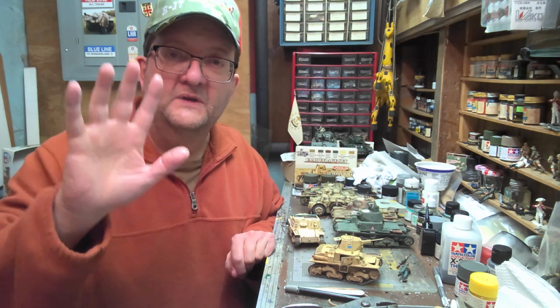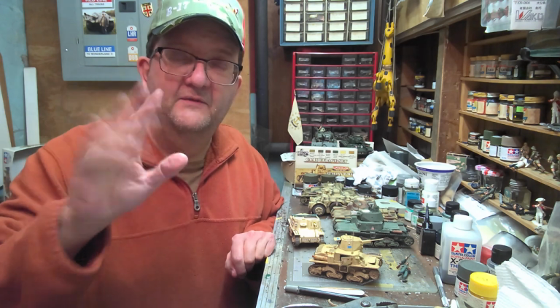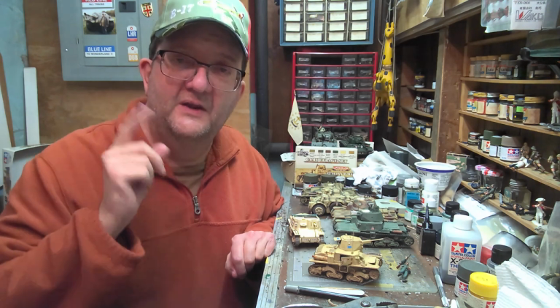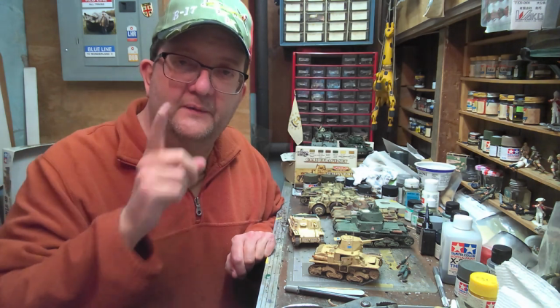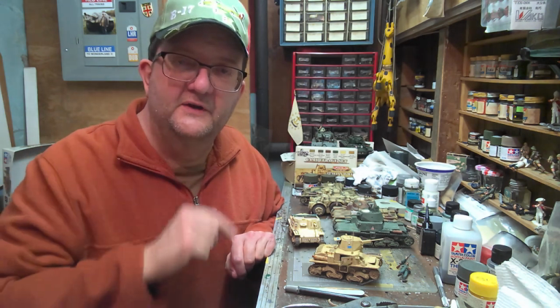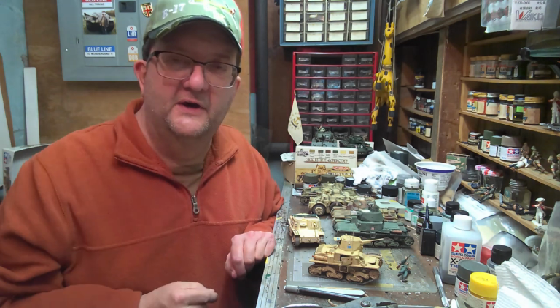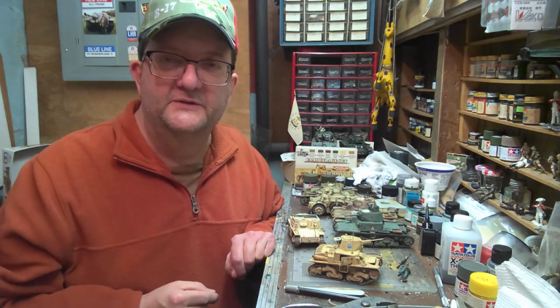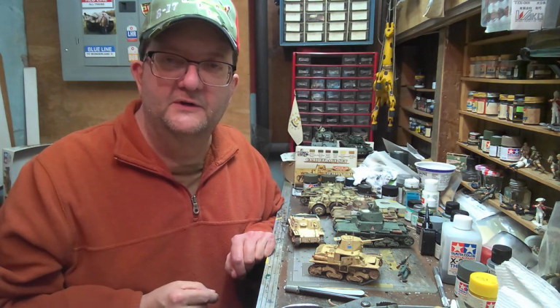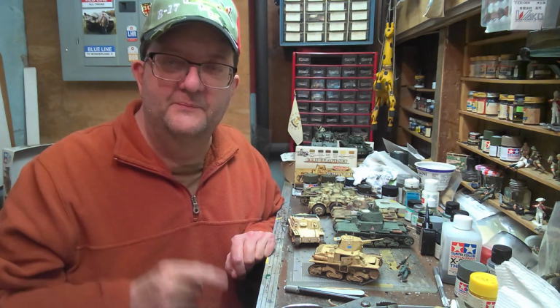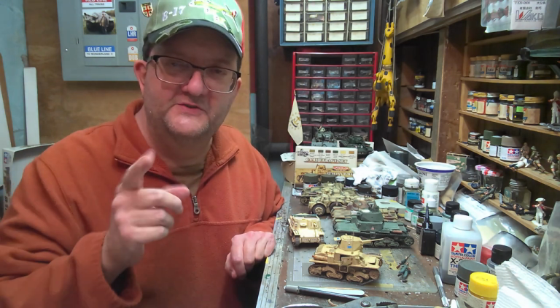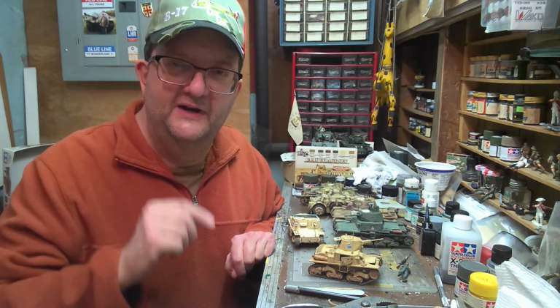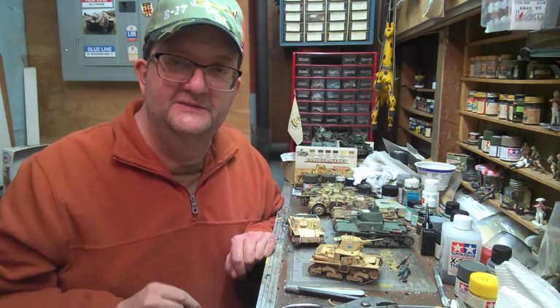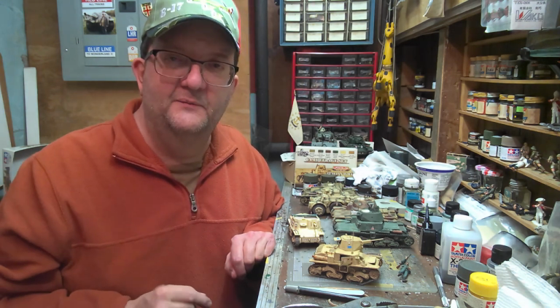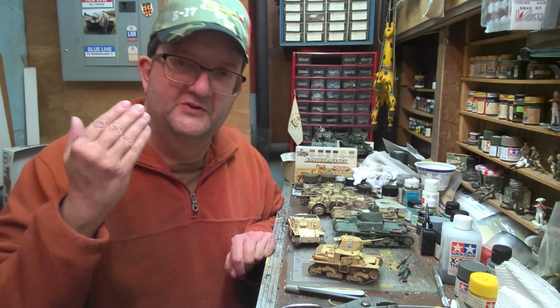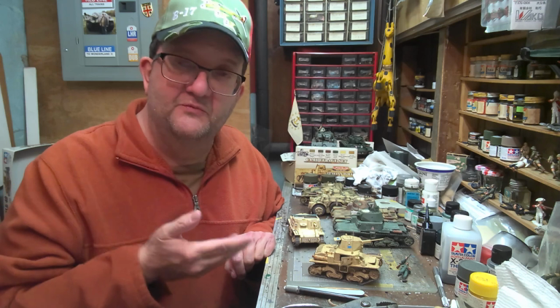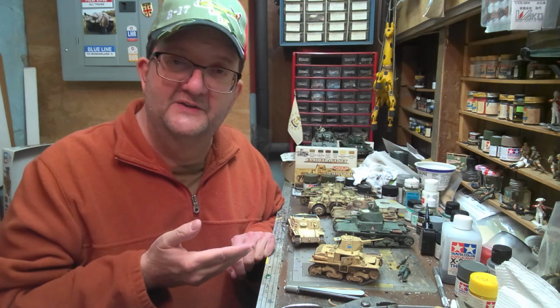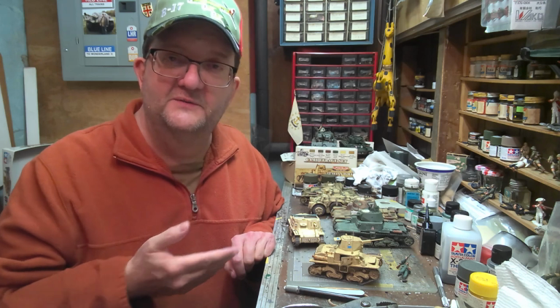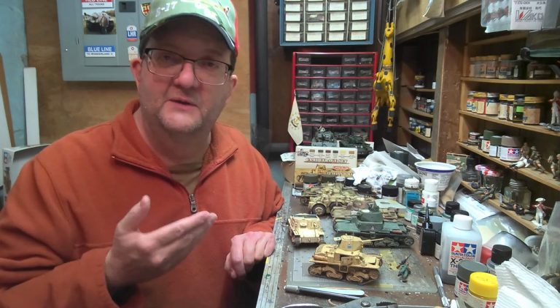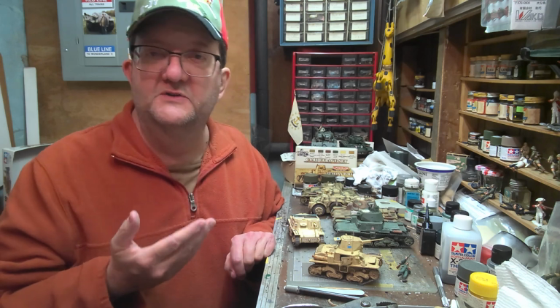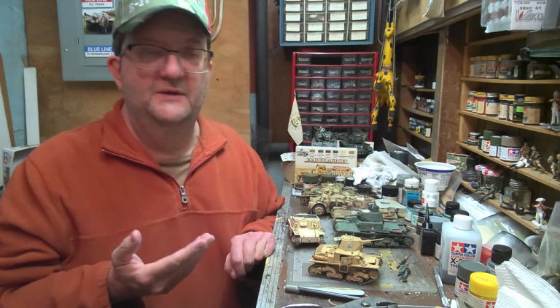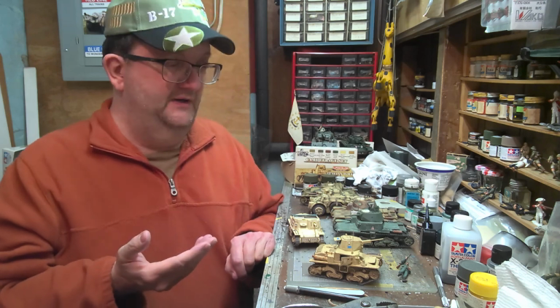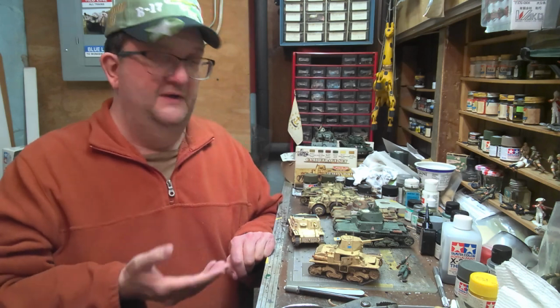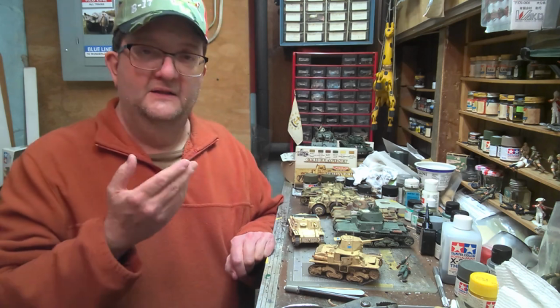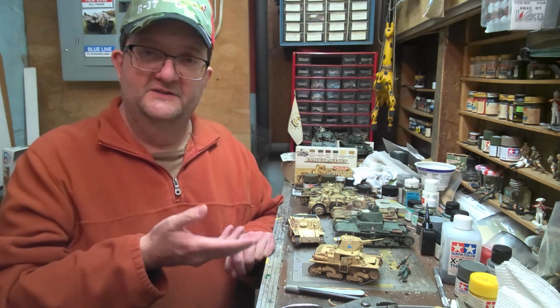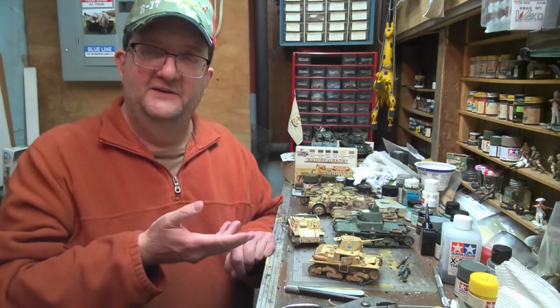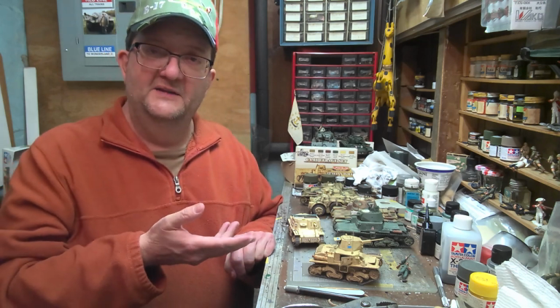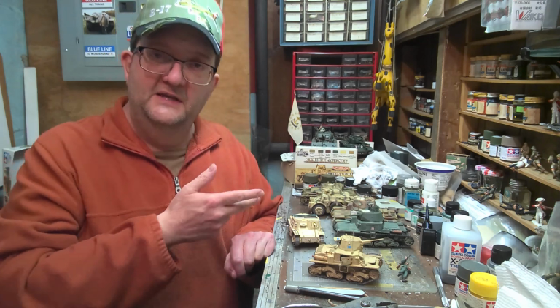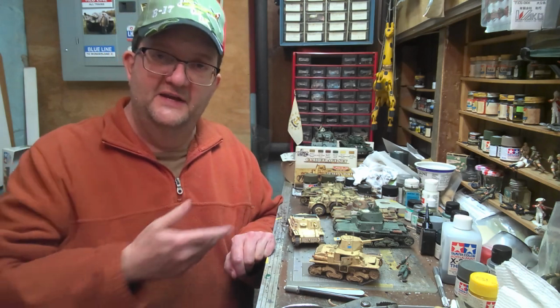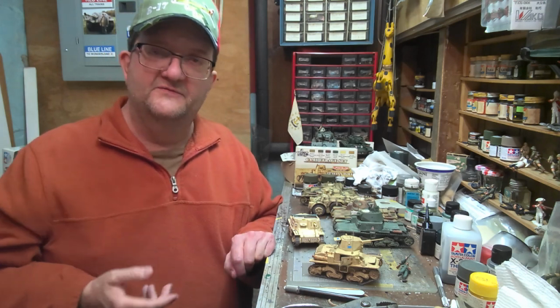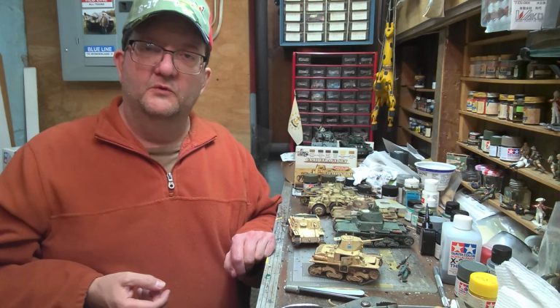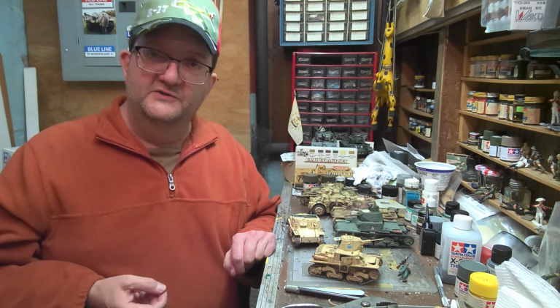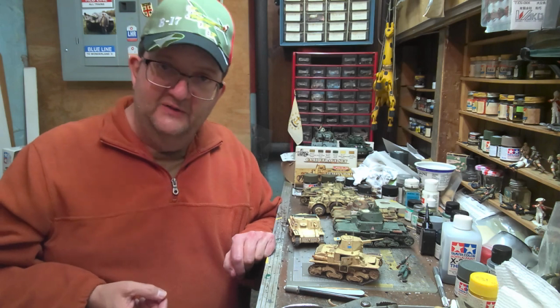Hey everybody, welcome to another model building workshop. I'm Mr. Allen and we're going to jump right into it. Today we're going to be talking about Italian light and medium tanks from the World War II era.